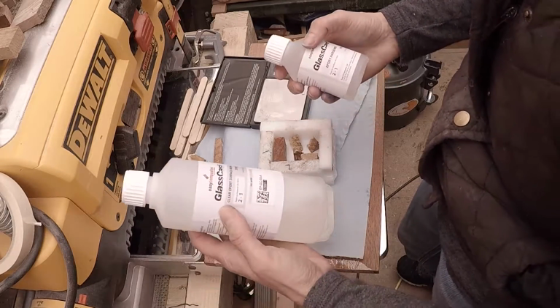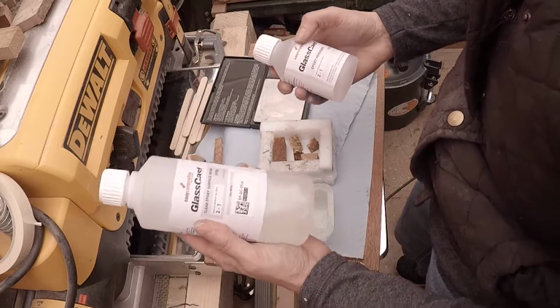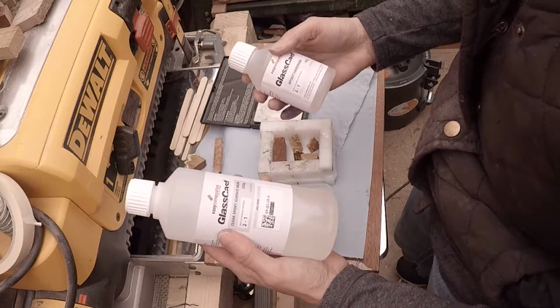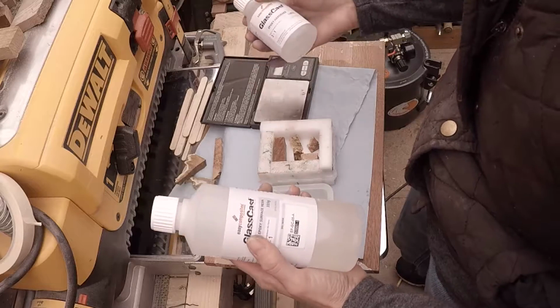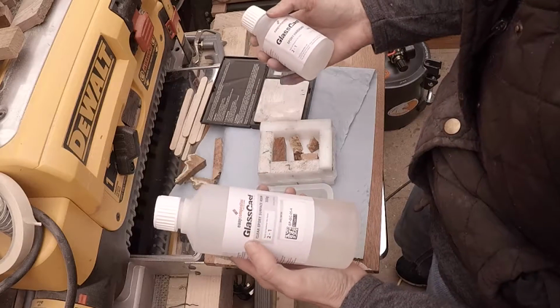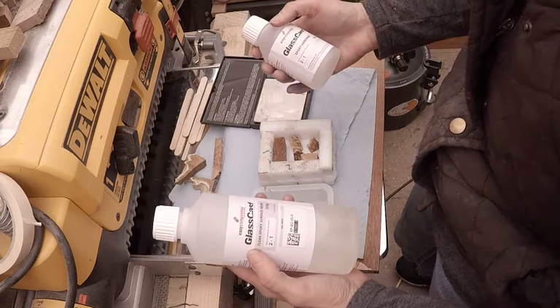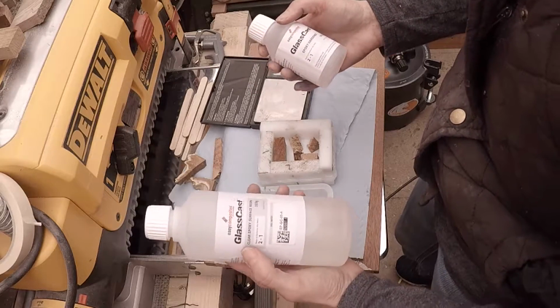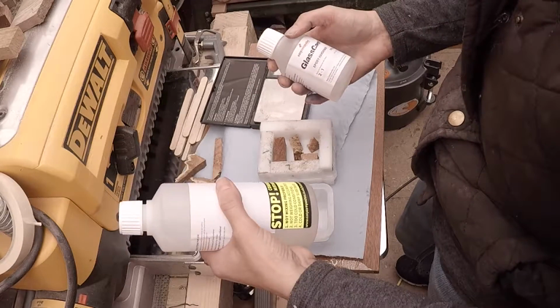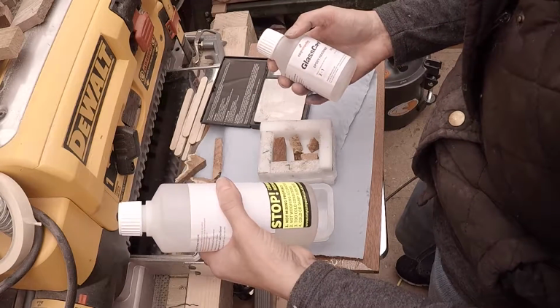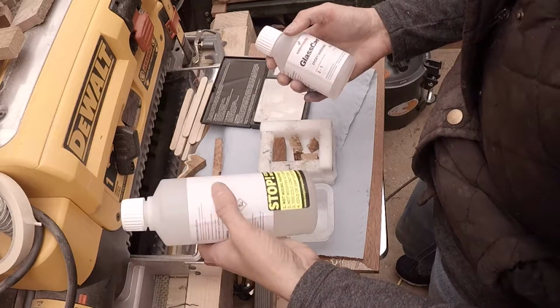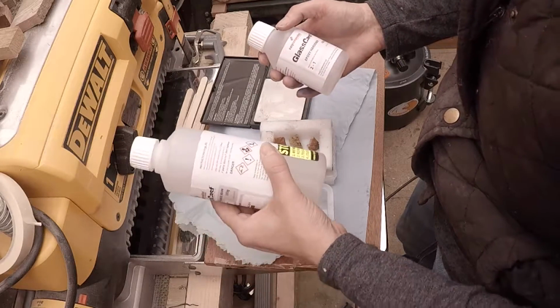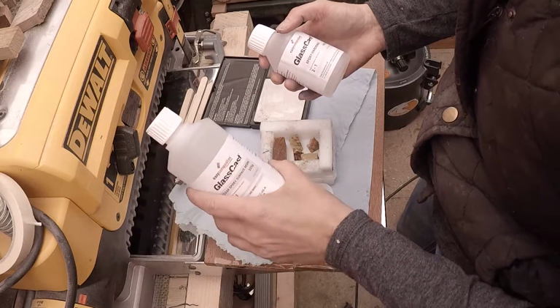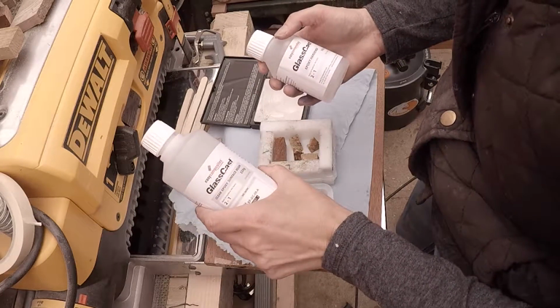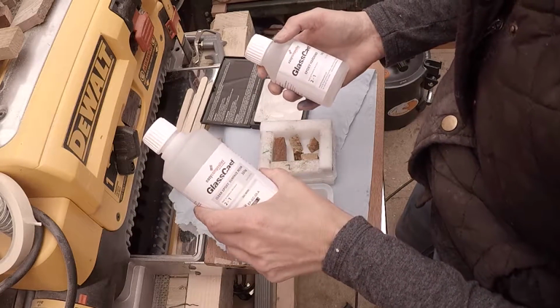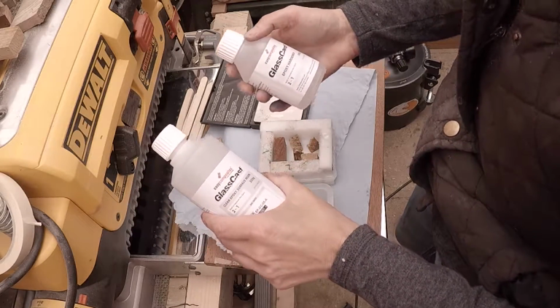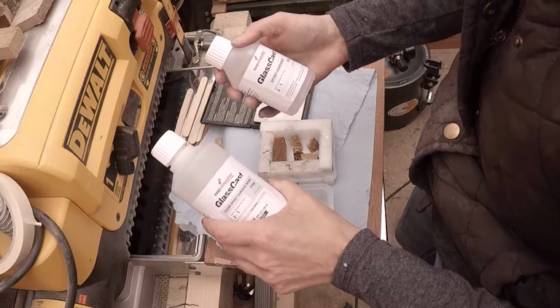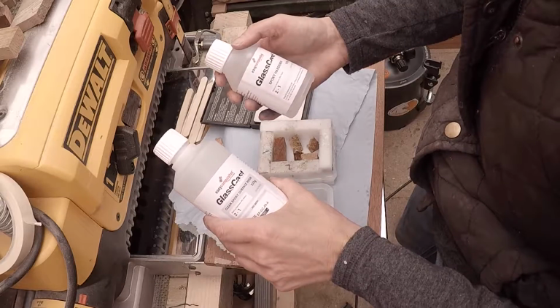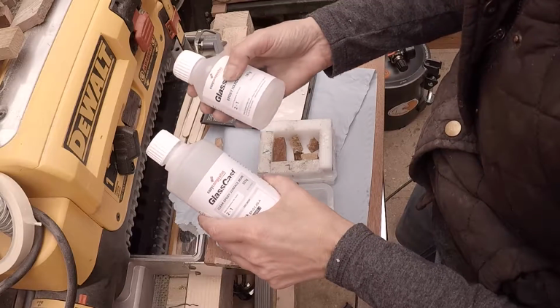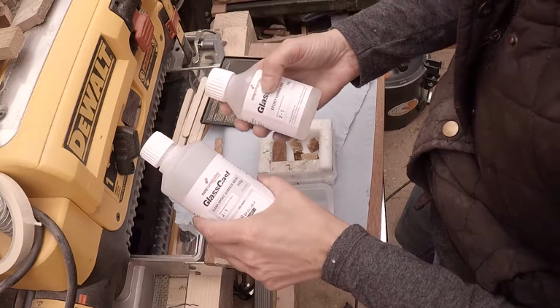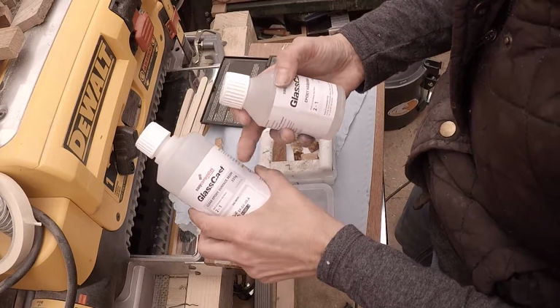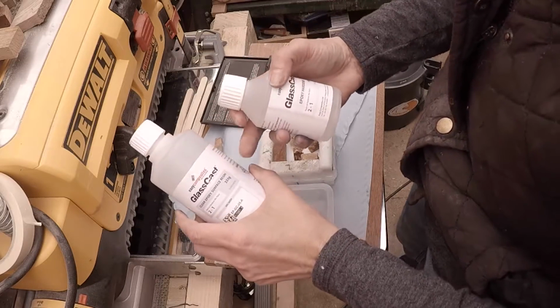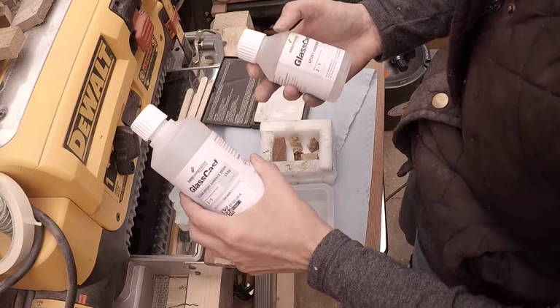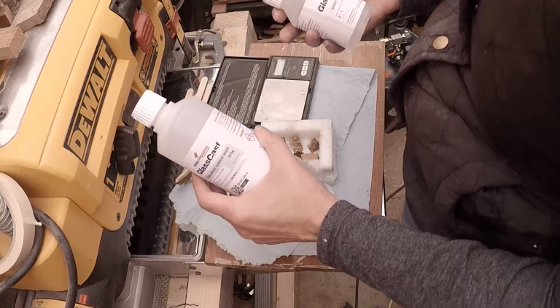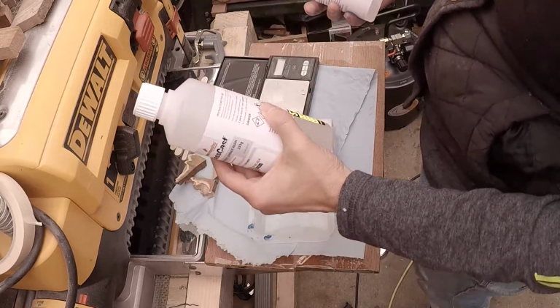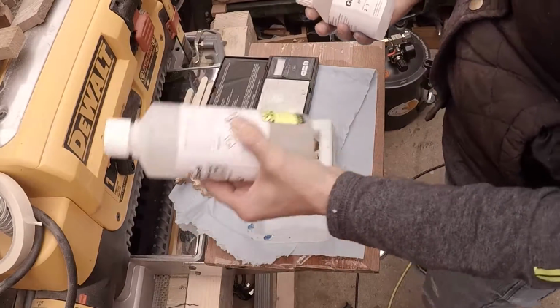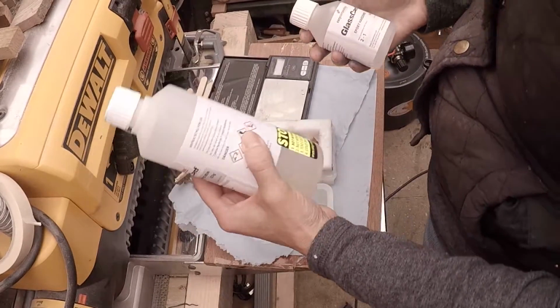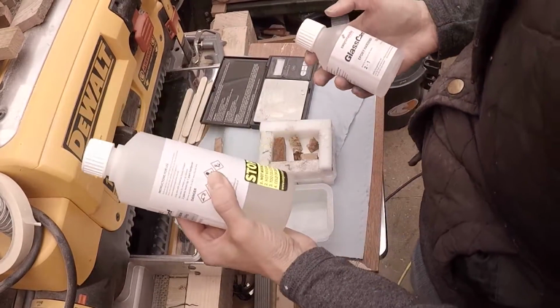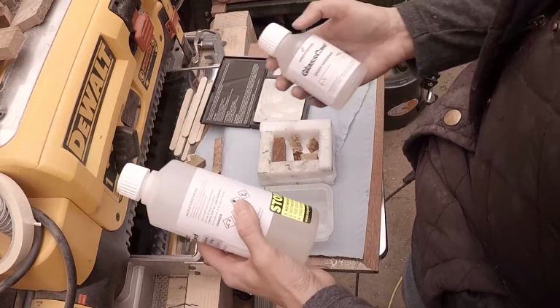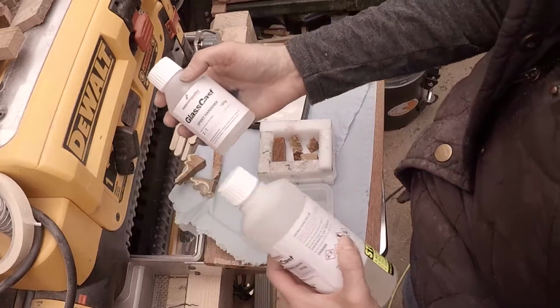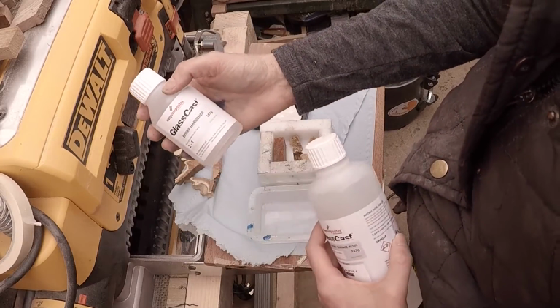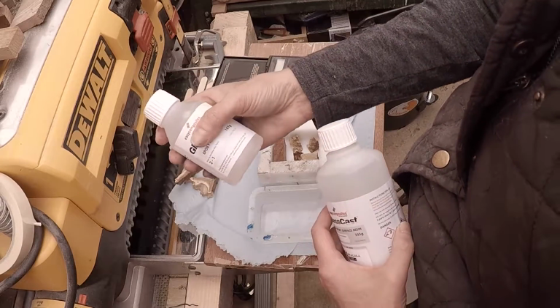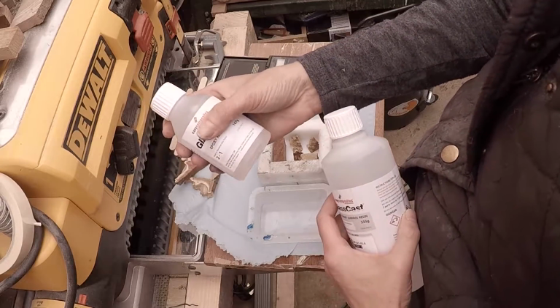It's two to one in weight. That's the hardener and that's the resin. So it's two parts of the resin and one part of the hardener.